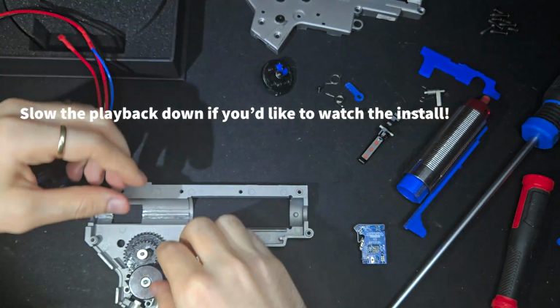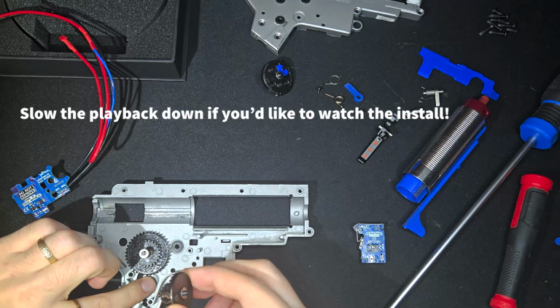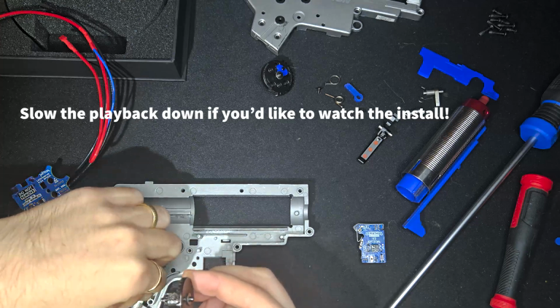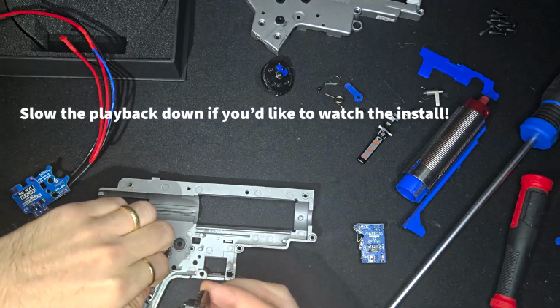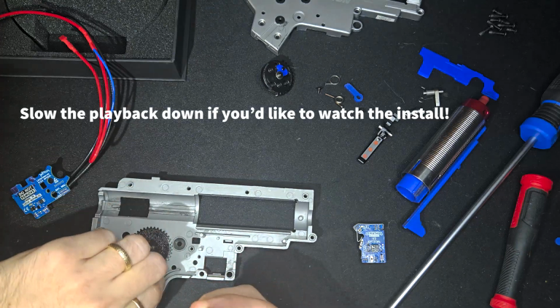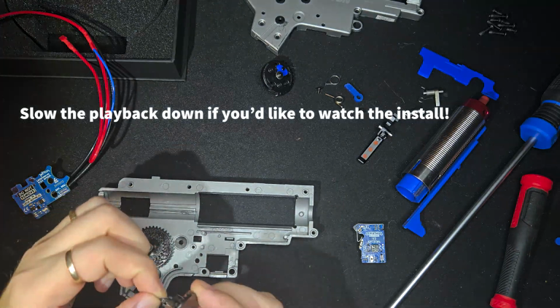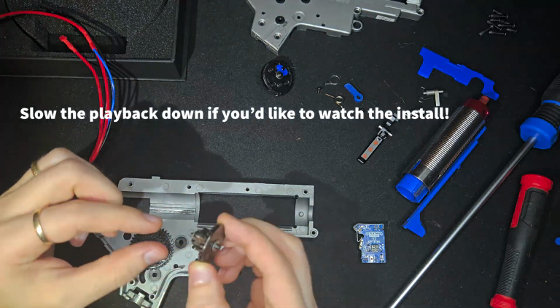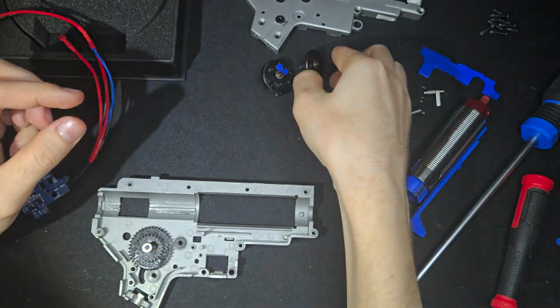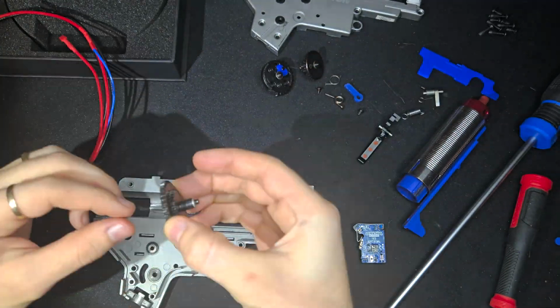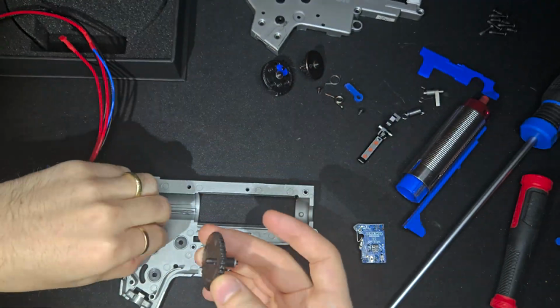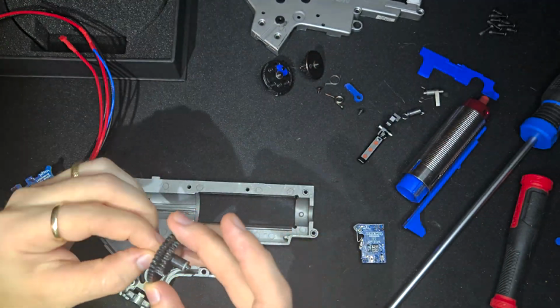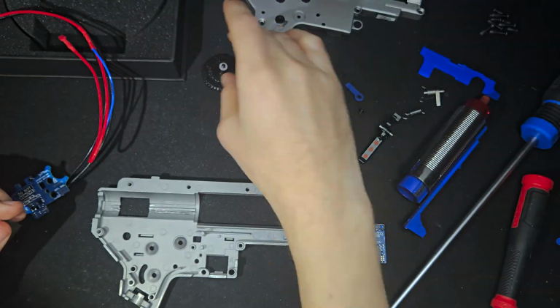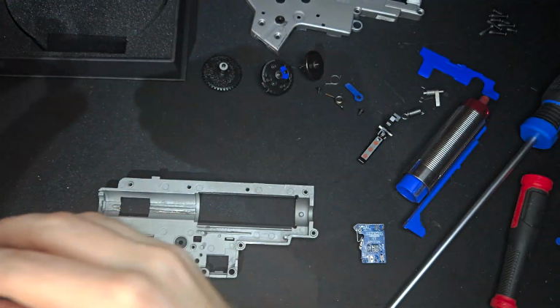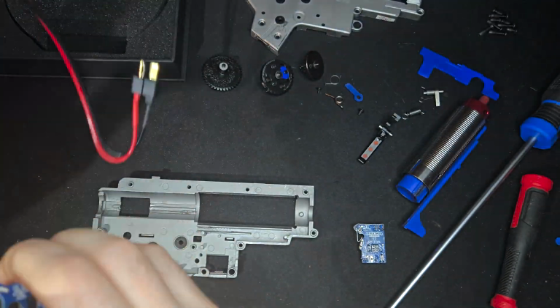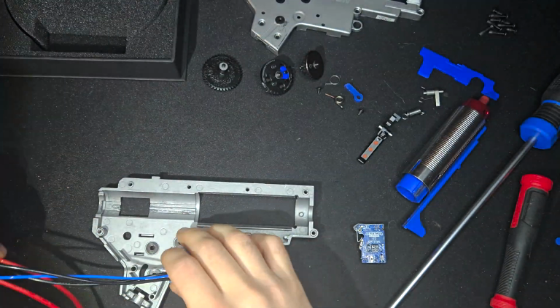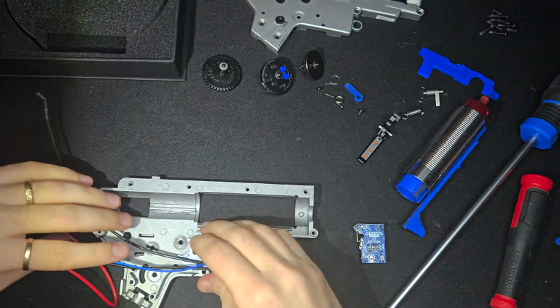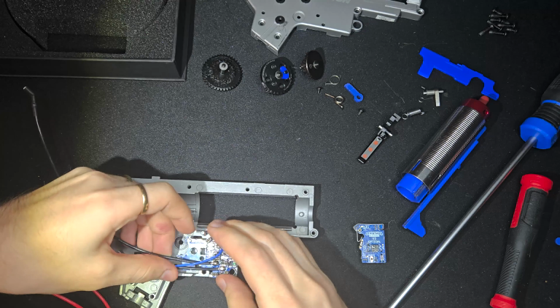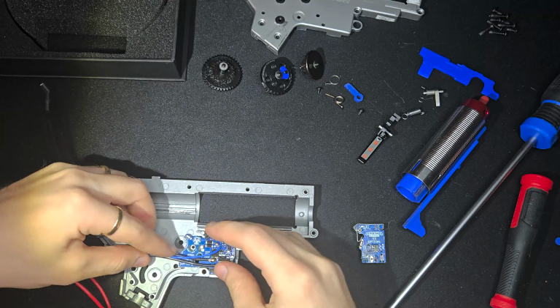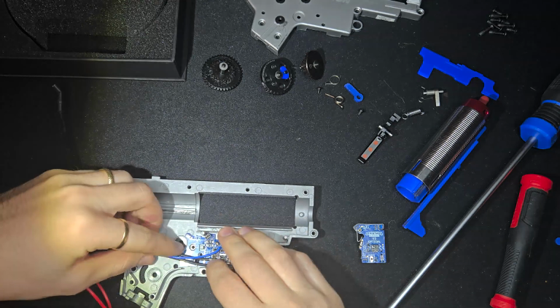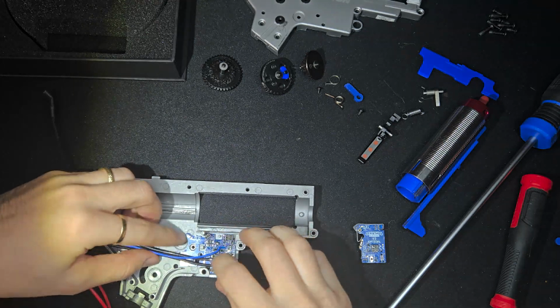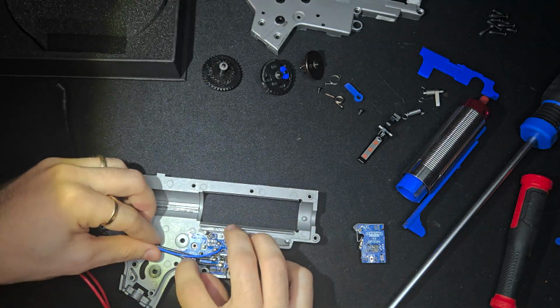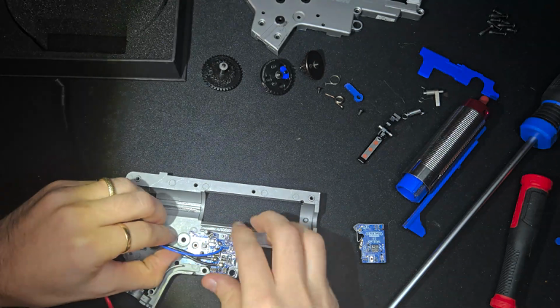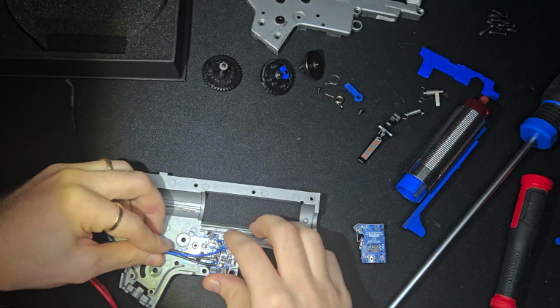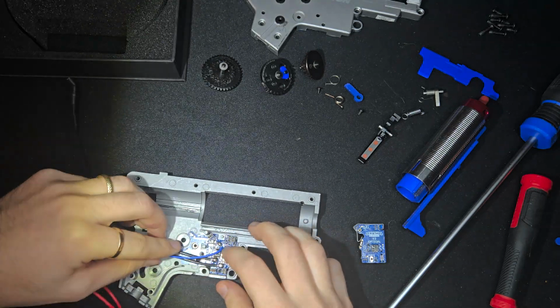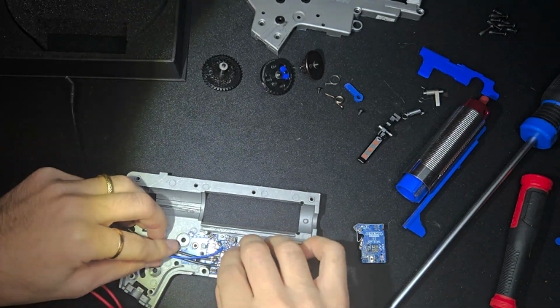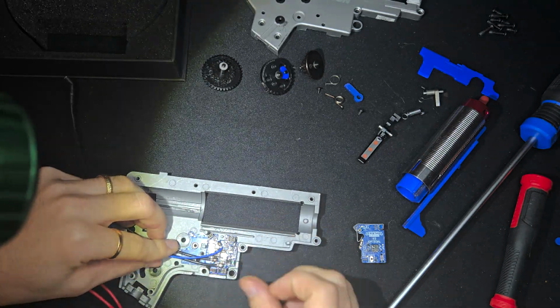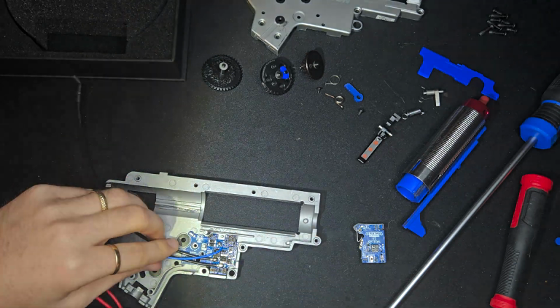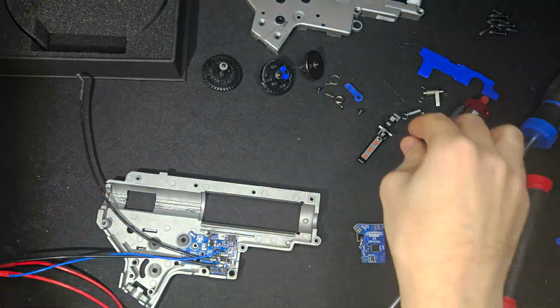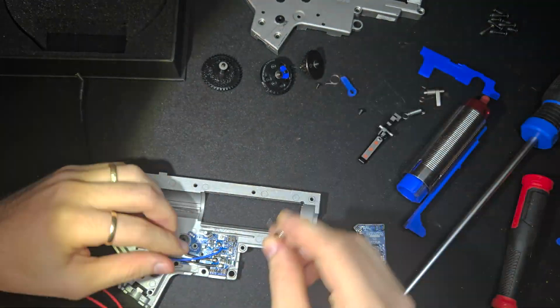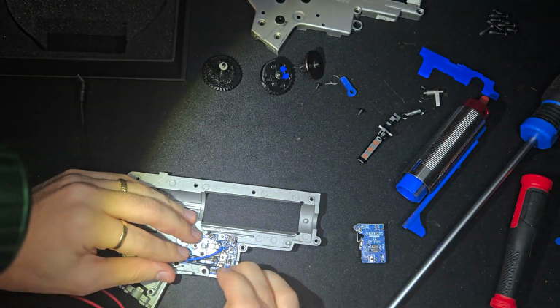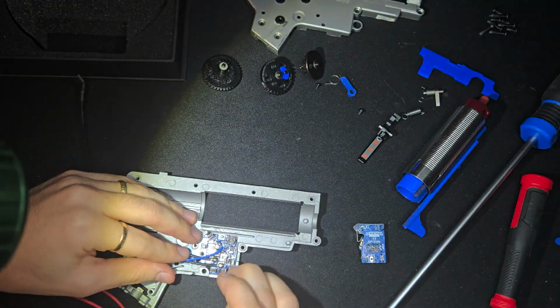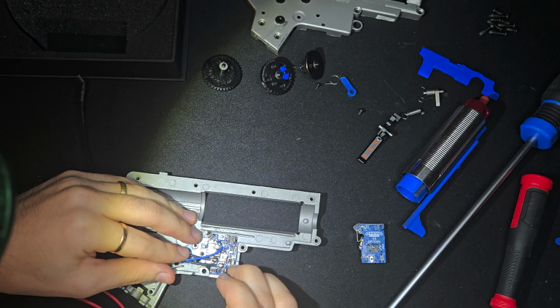Trigger alignment with the optical sensor was no problem — it lined up easily. The wires are a bit stiff, but Jeptron includes little clips to help keep them secure, which makes wire management a lot easier during reassembly.